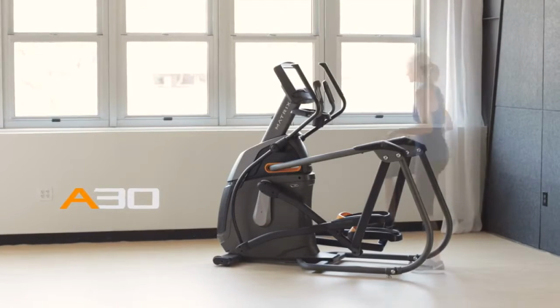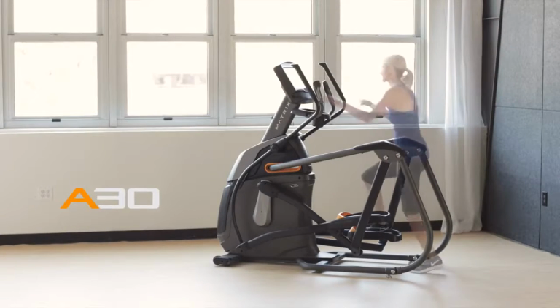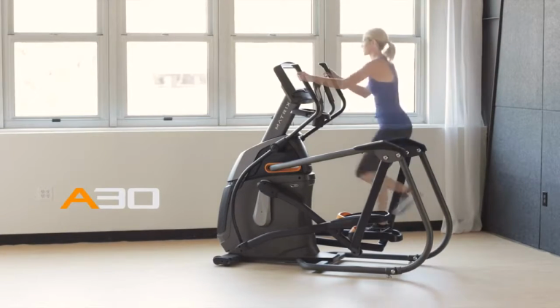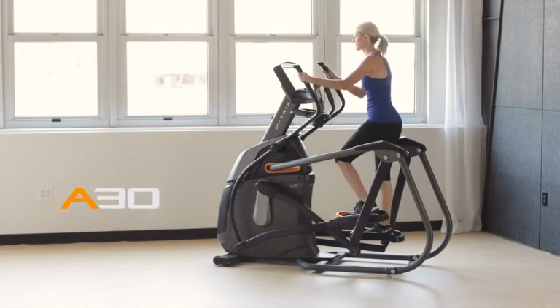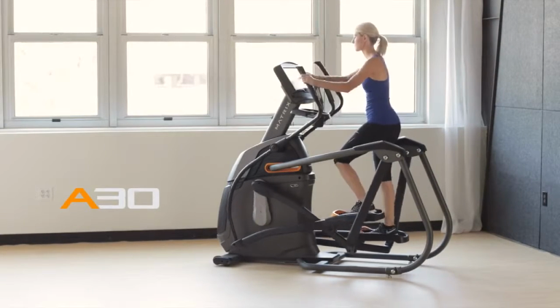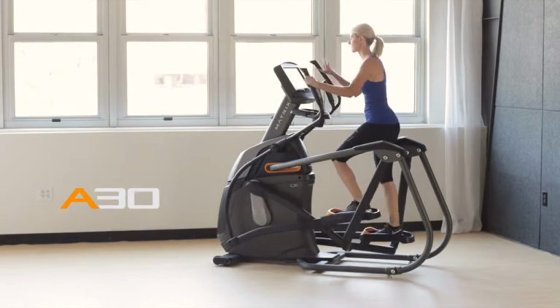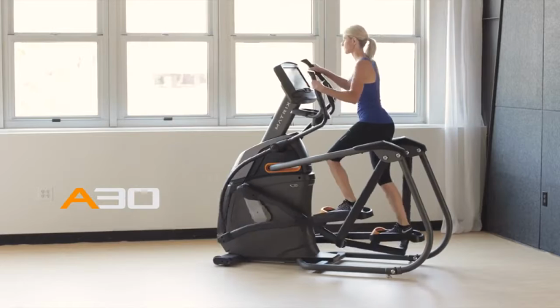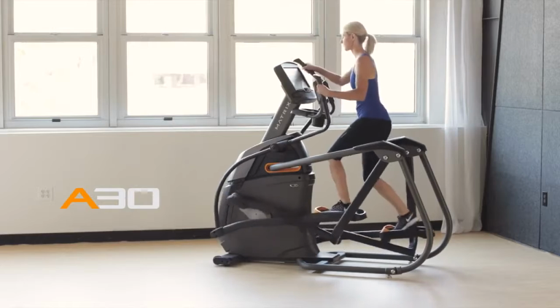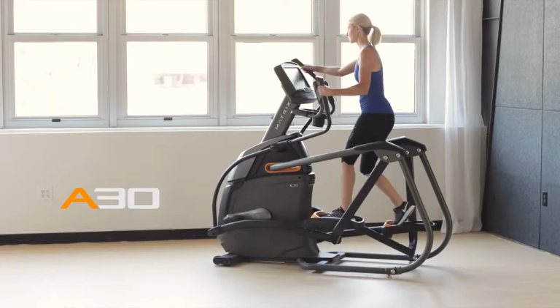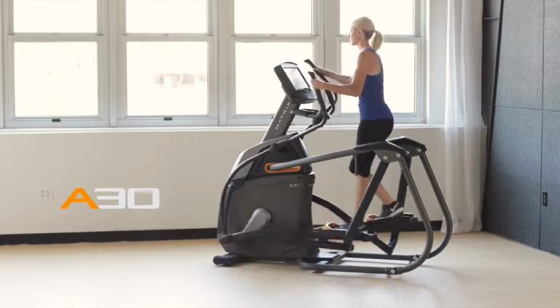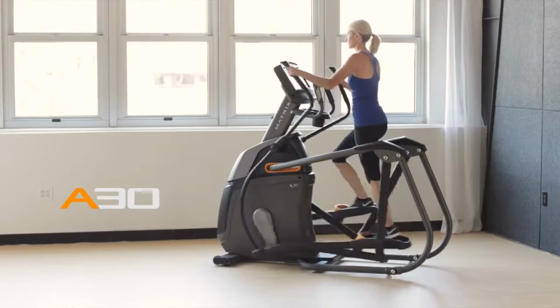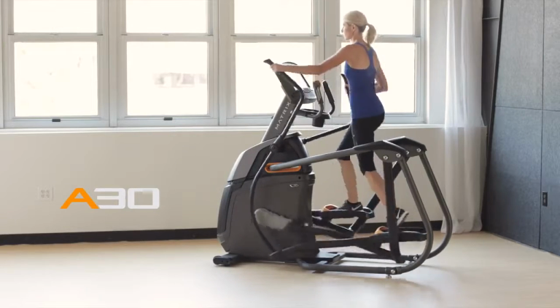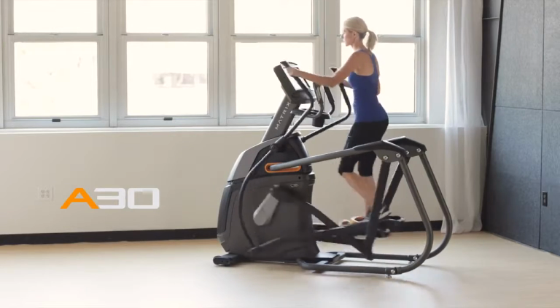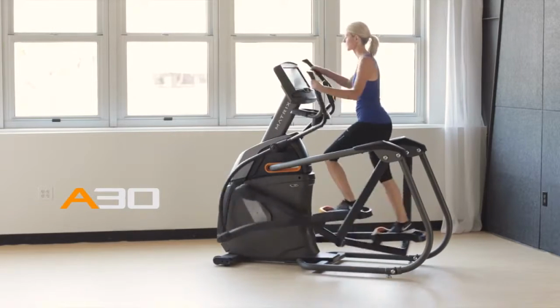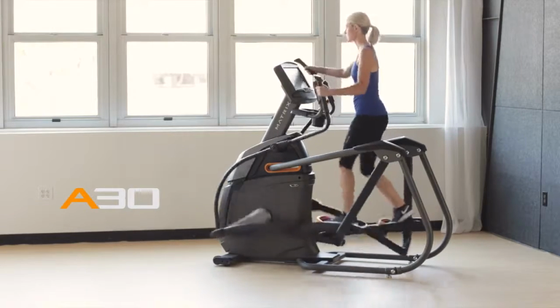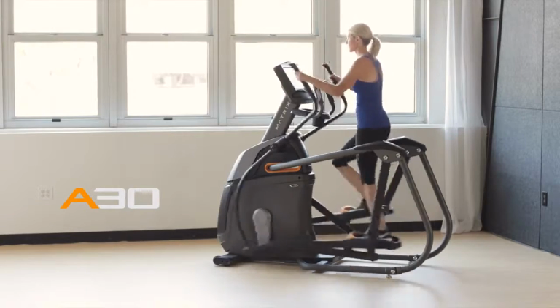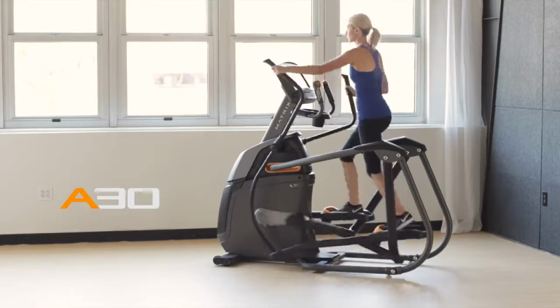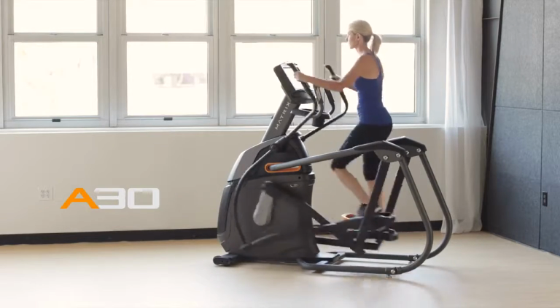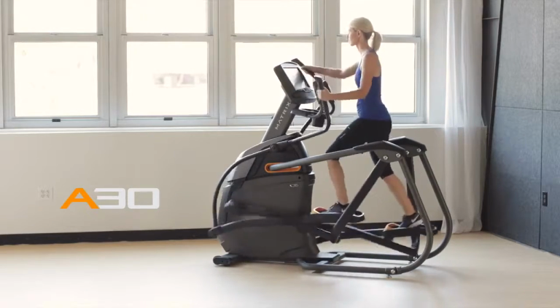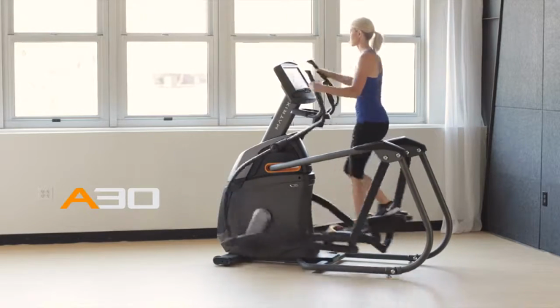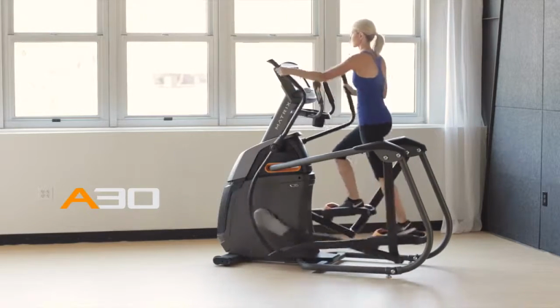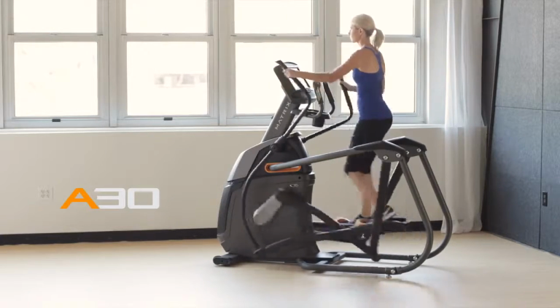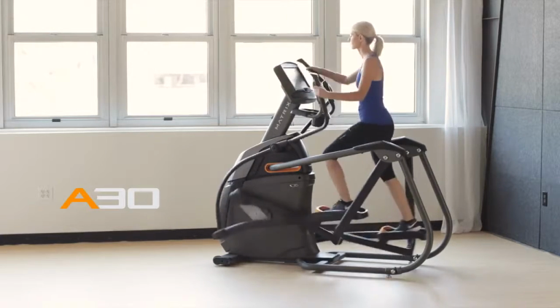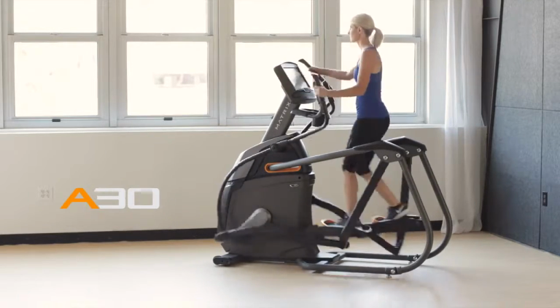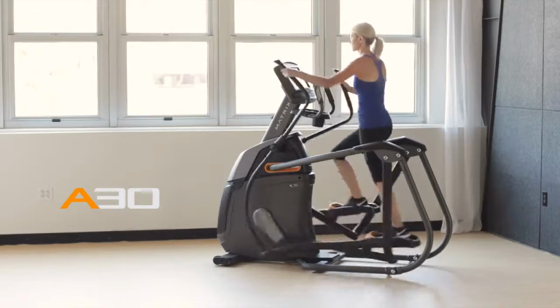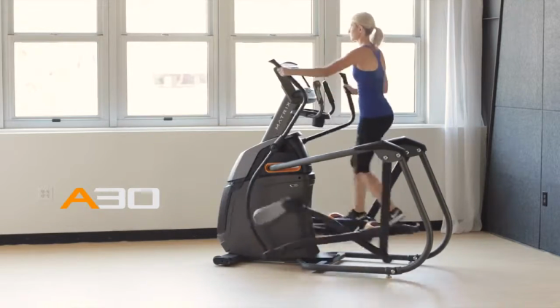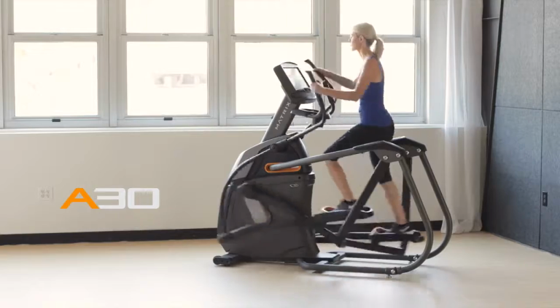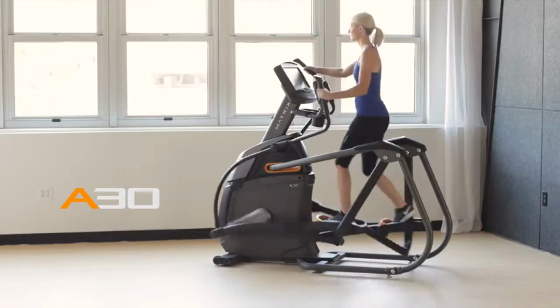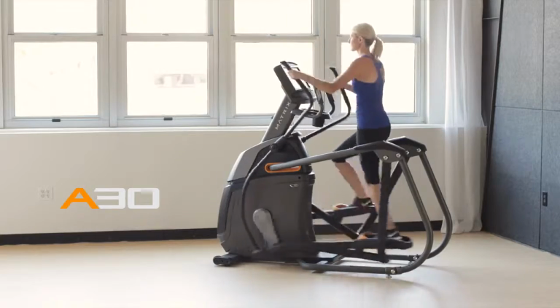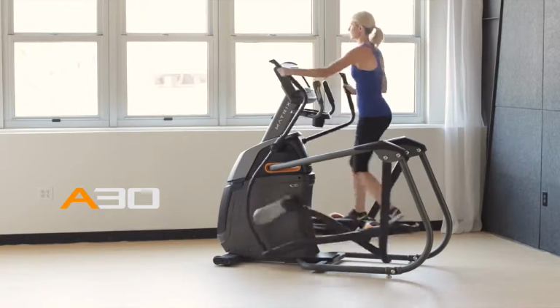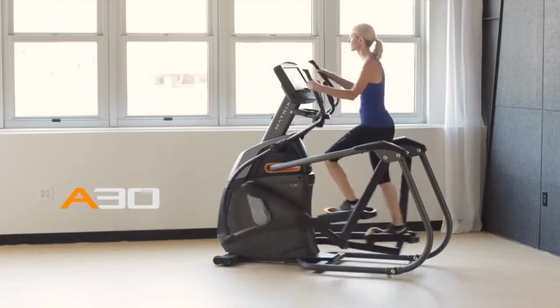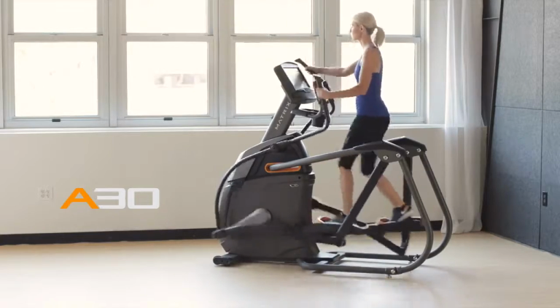If you want an exceptionally smooth, ultra comfortable exercise experience in the comfort of your own home, you'll want to bring home our A30 Ascent Trainer.